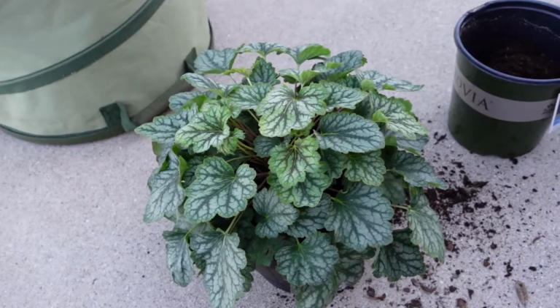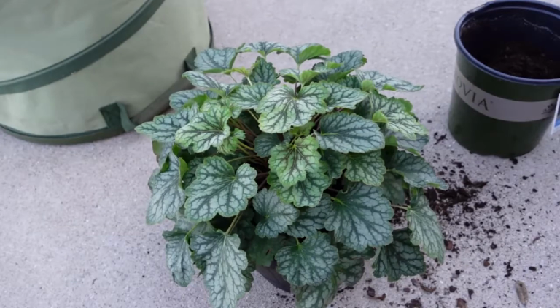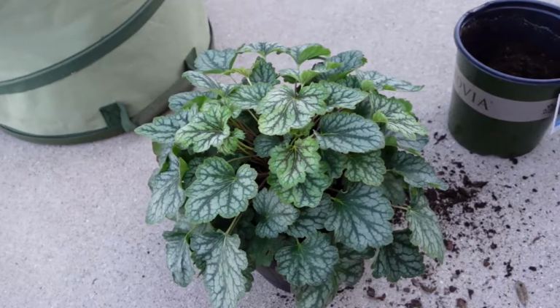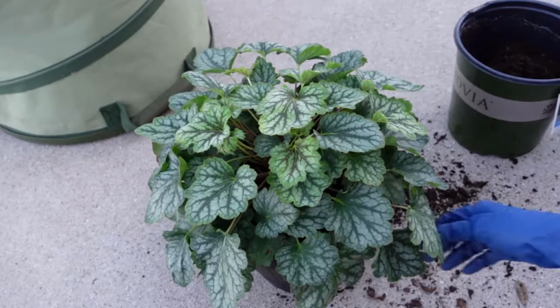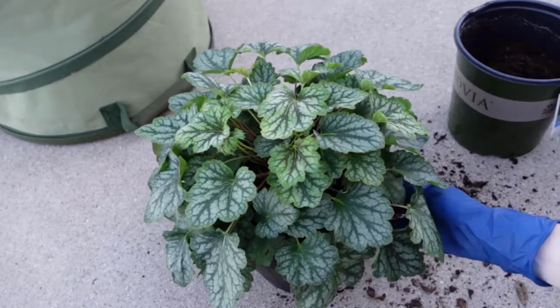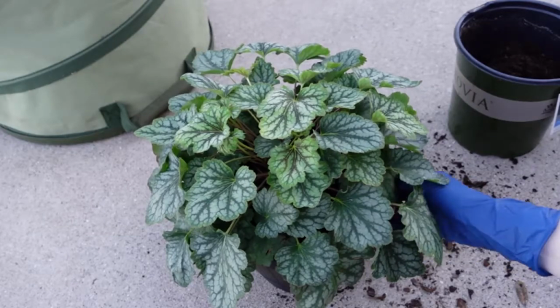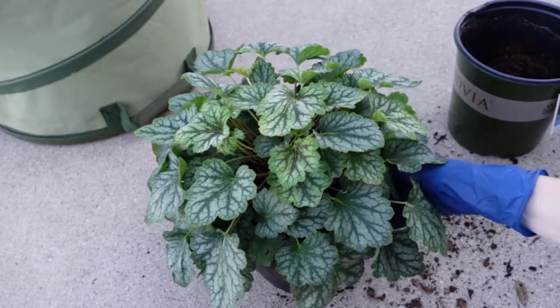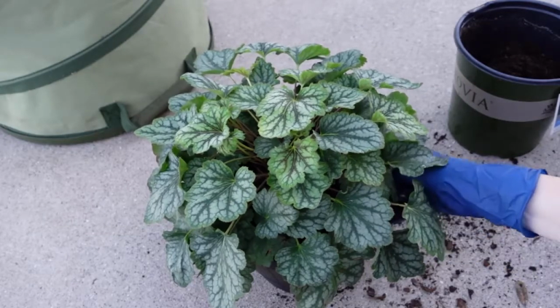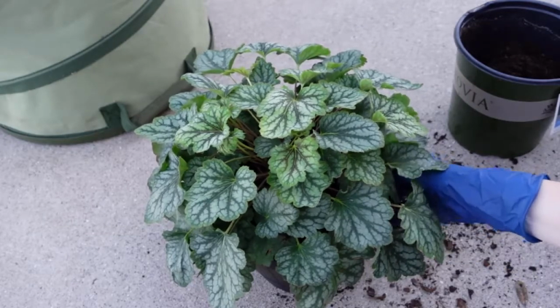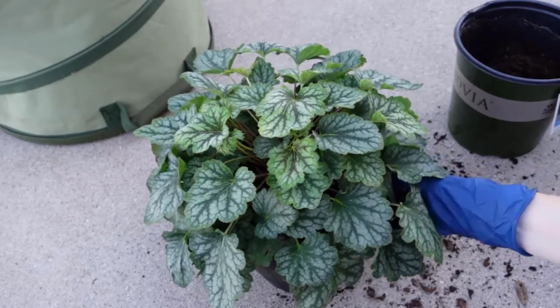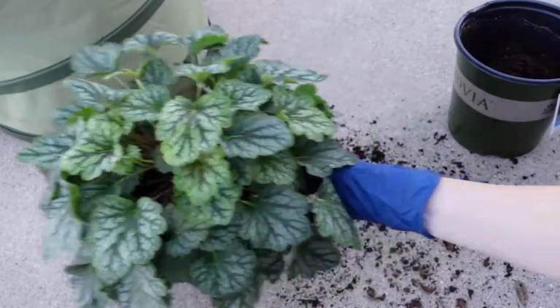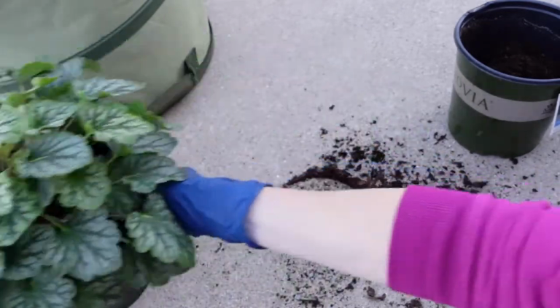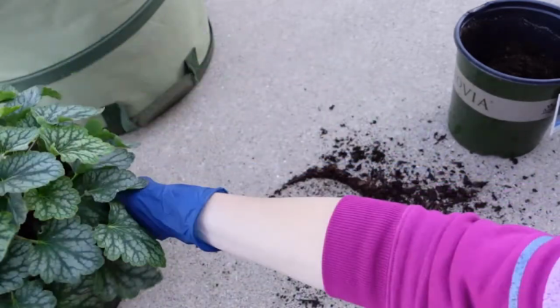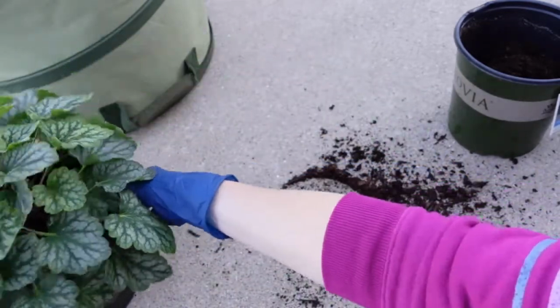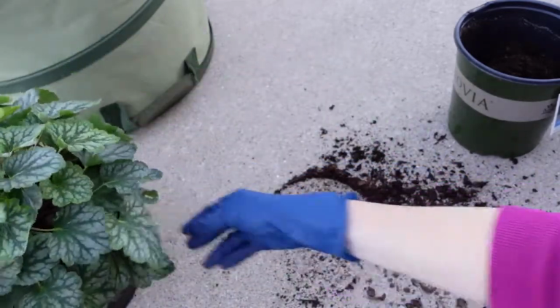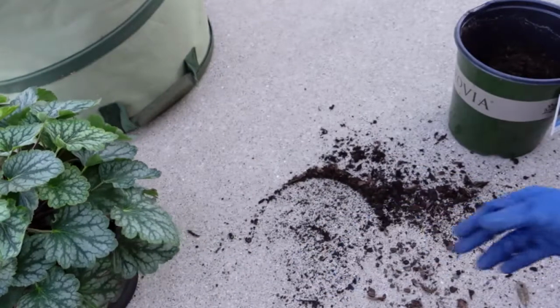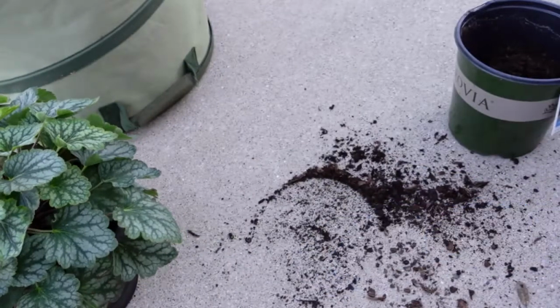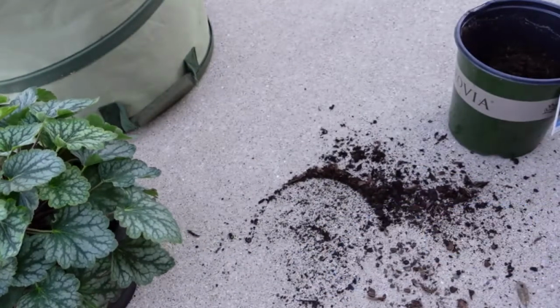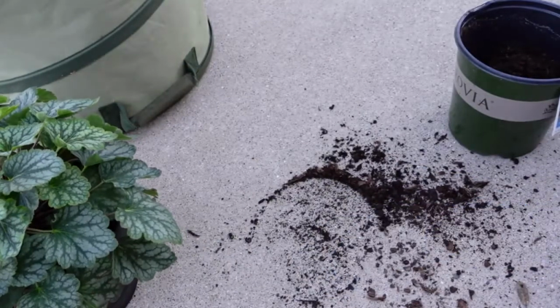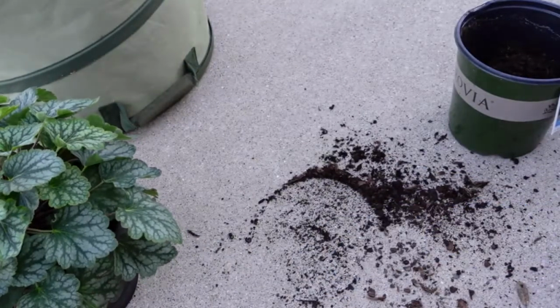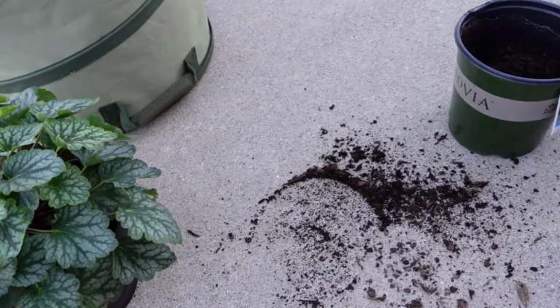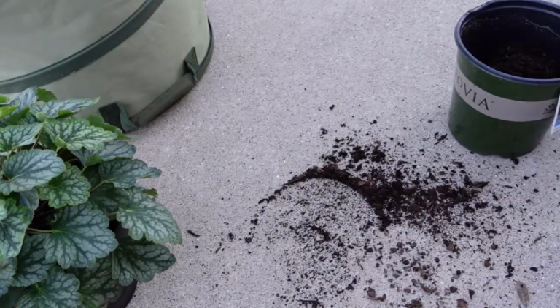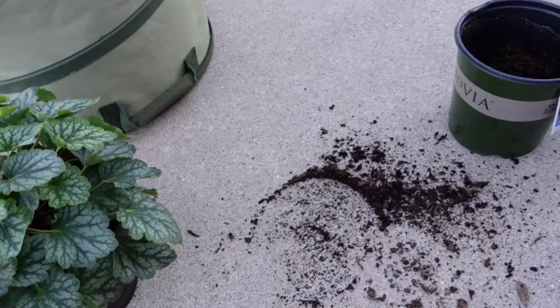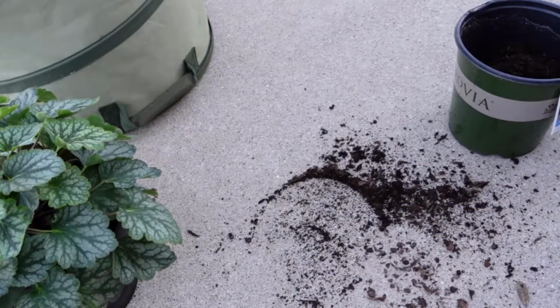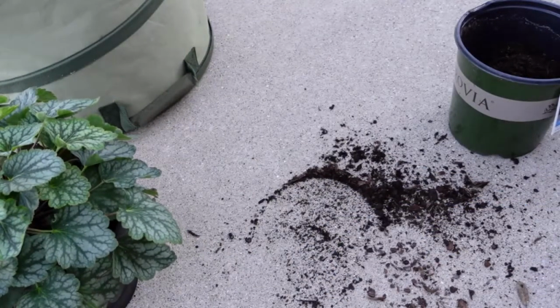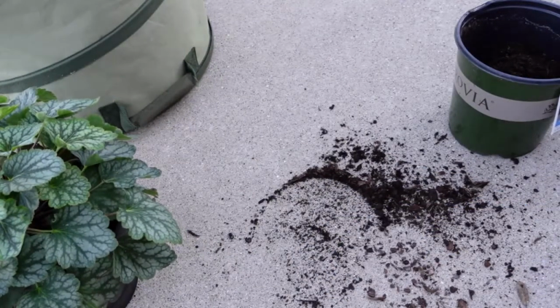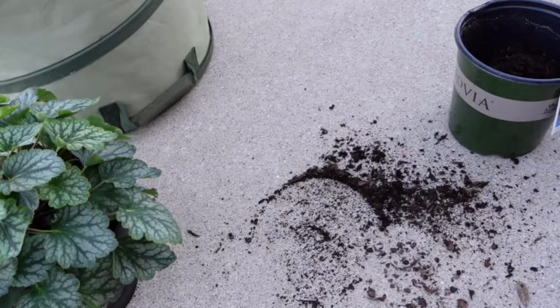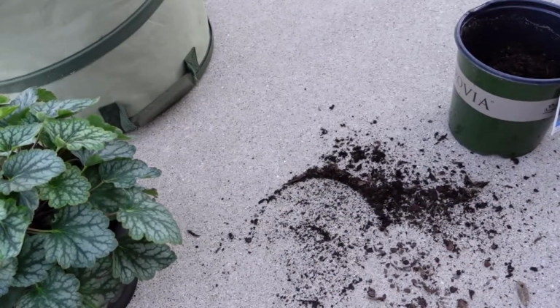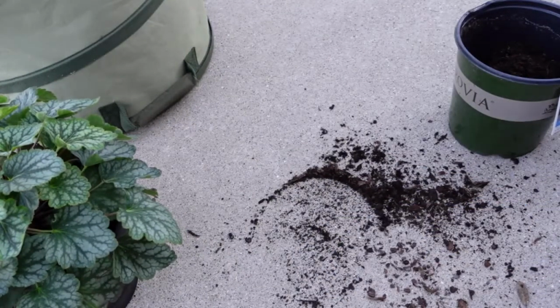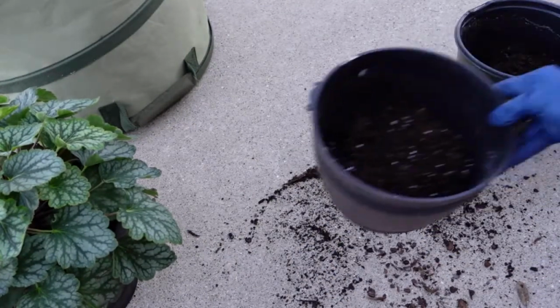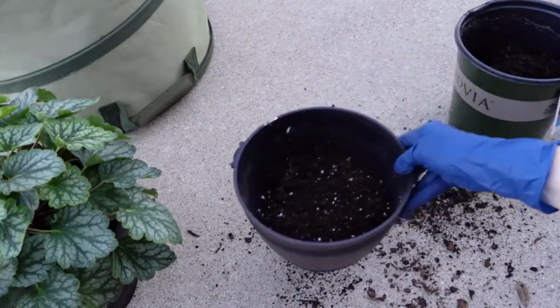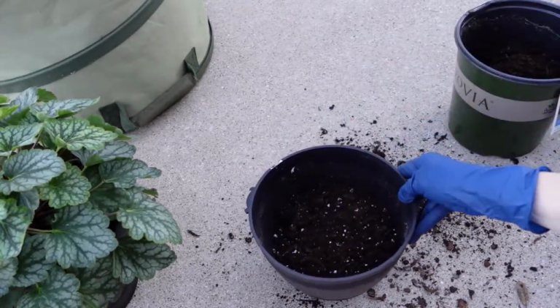I do have Heuchera videos already on my channel if you missed those and would like to check those out, because they really are one of my favorite plants.